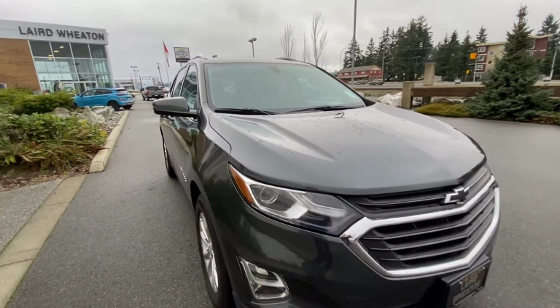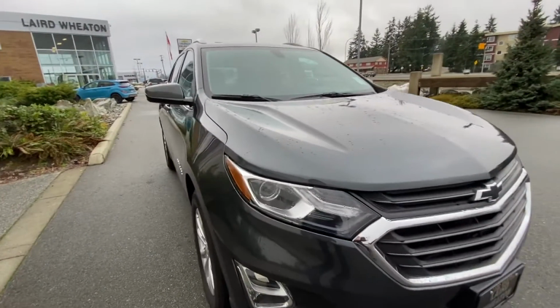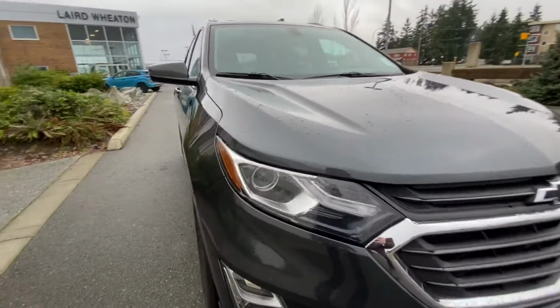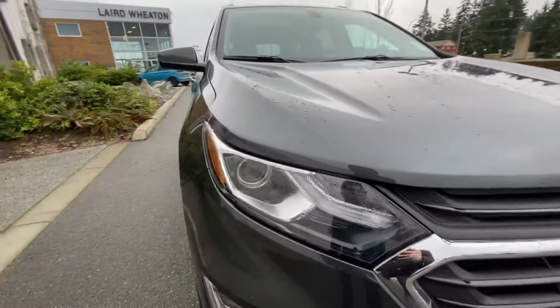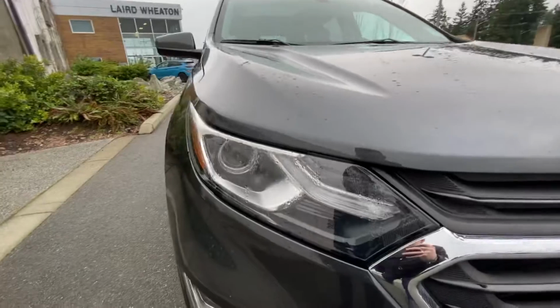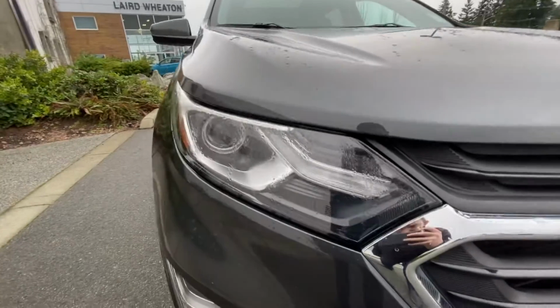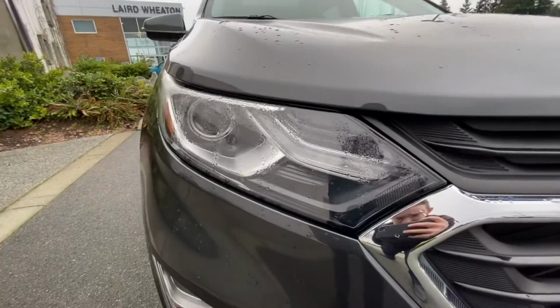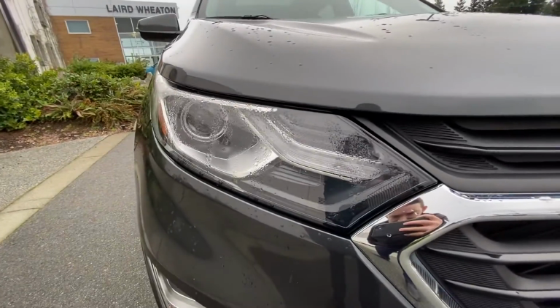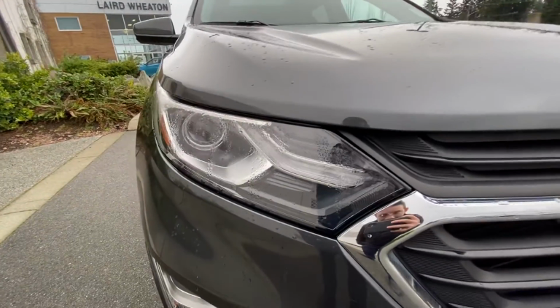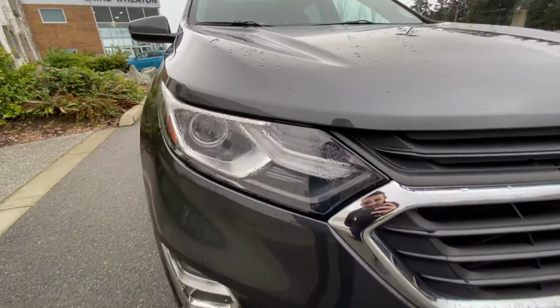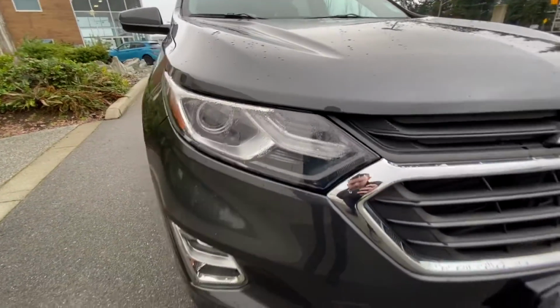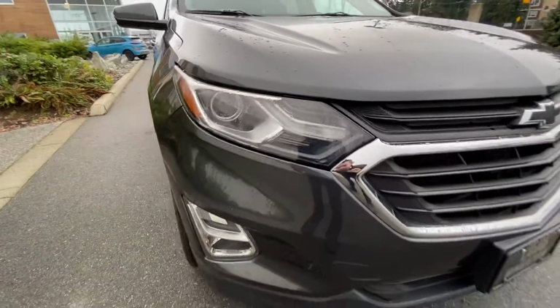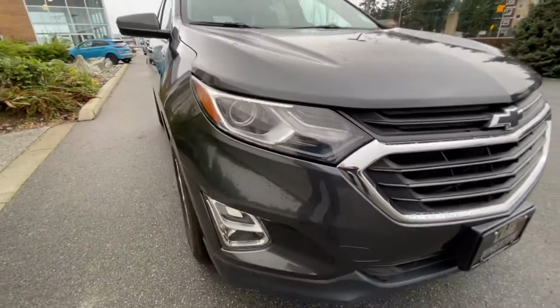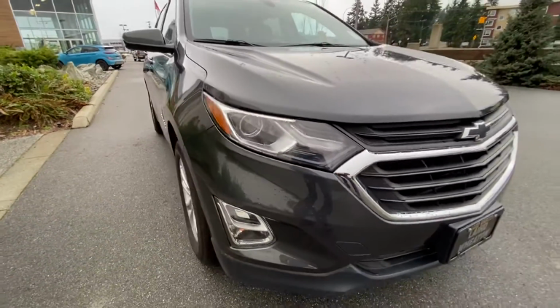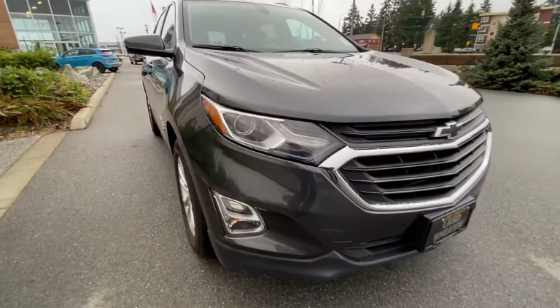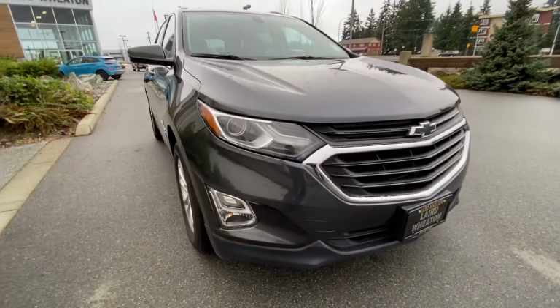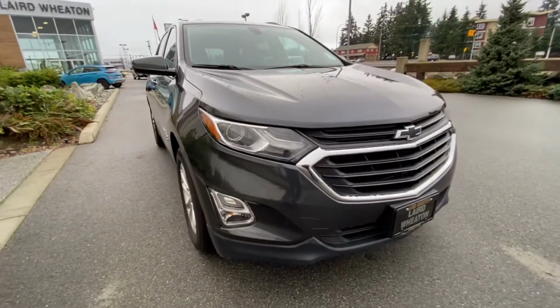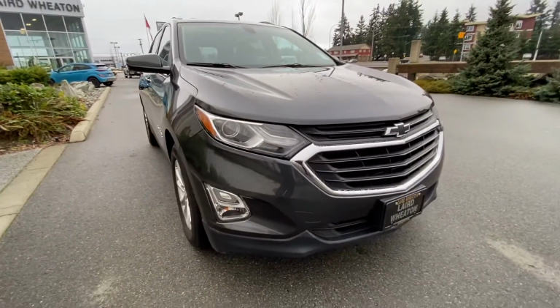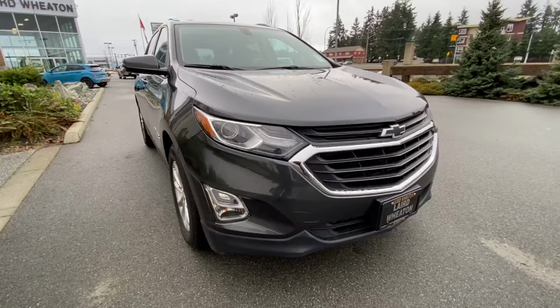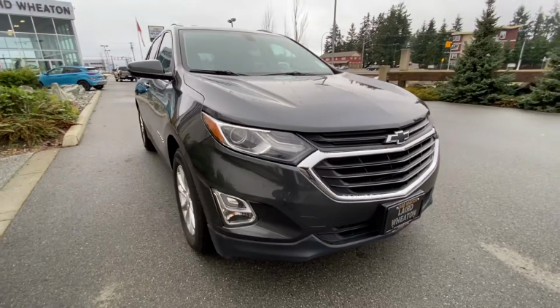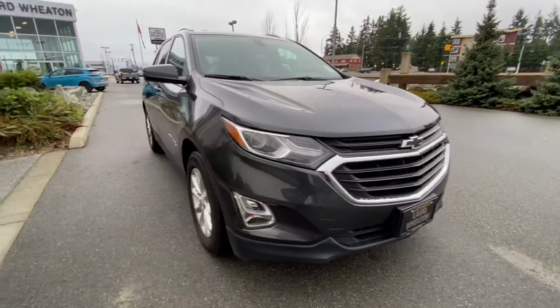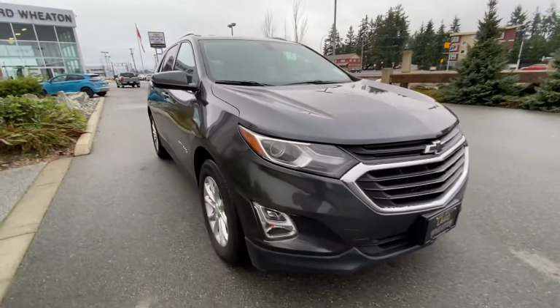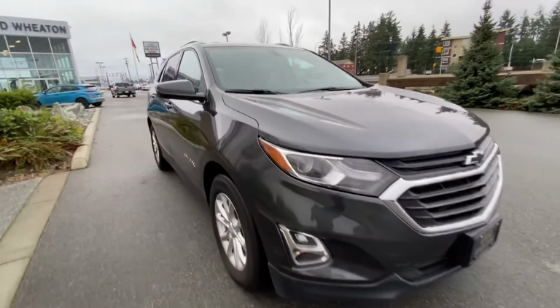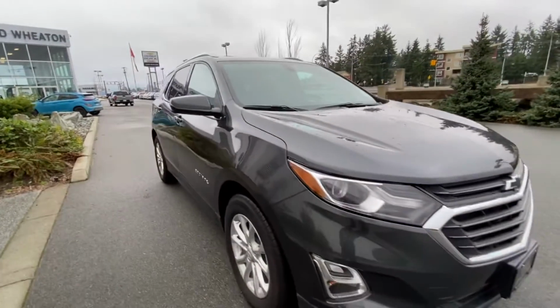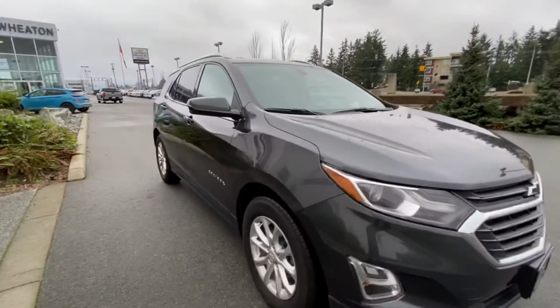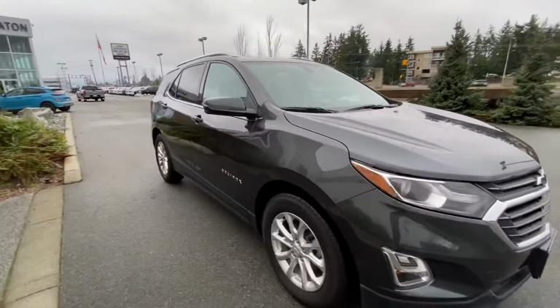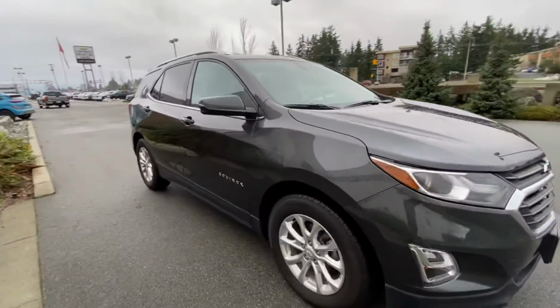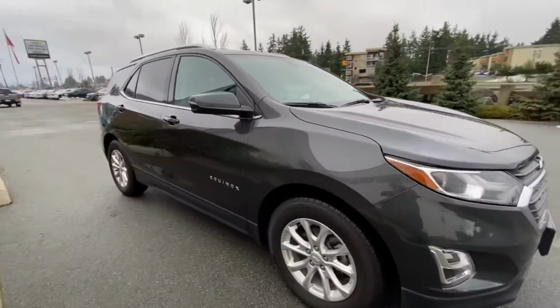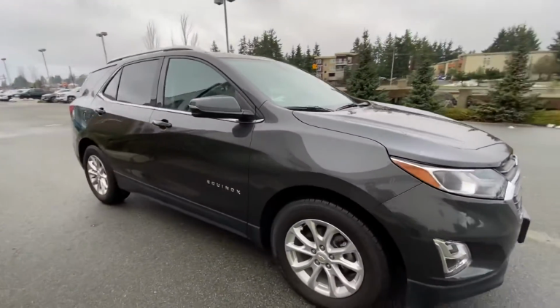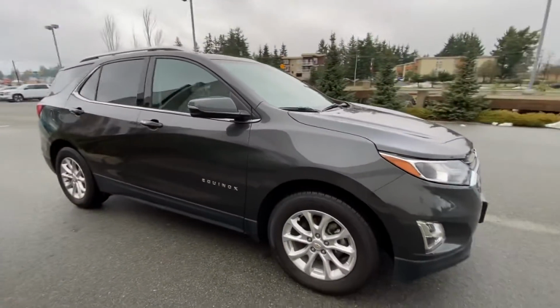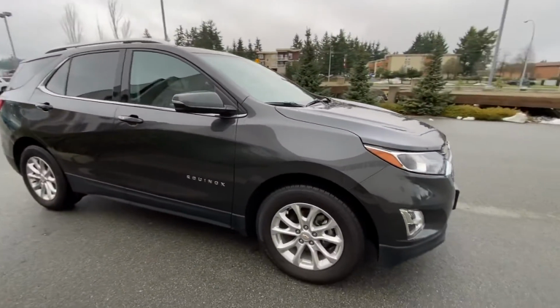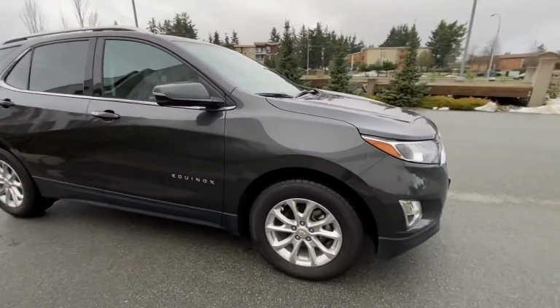It has projector-beam LED headlights for great visibility, as well as LED running lights so that you can be seen by other vehicles to keep you safe.